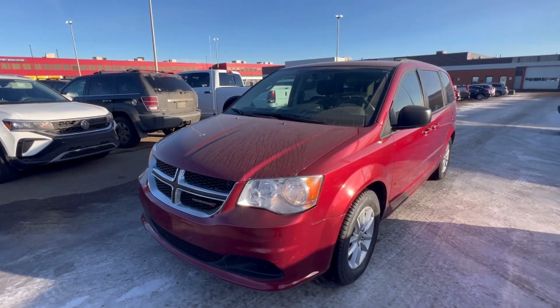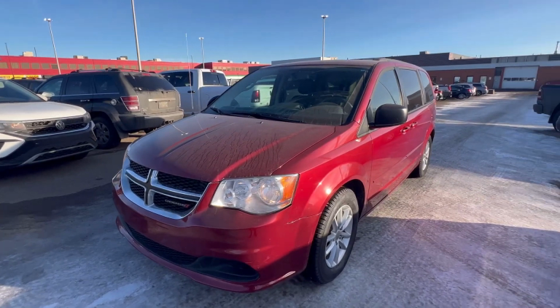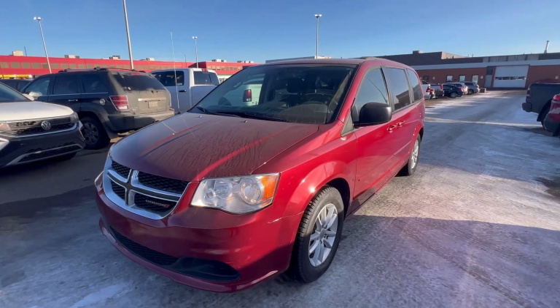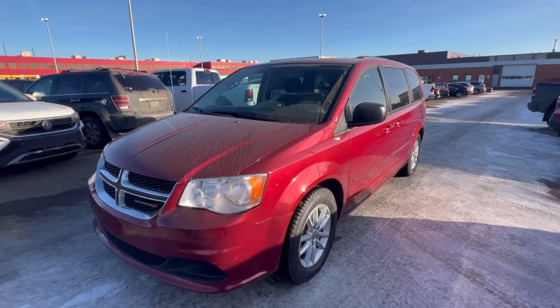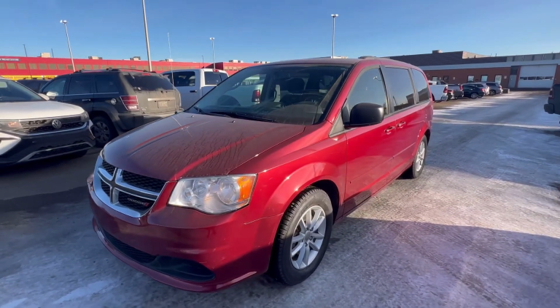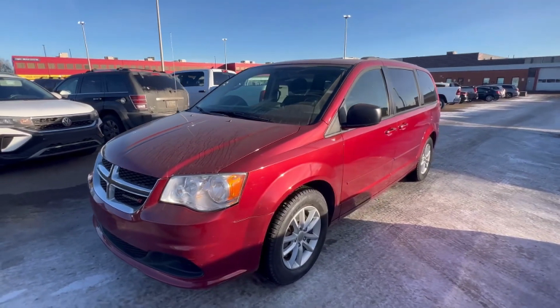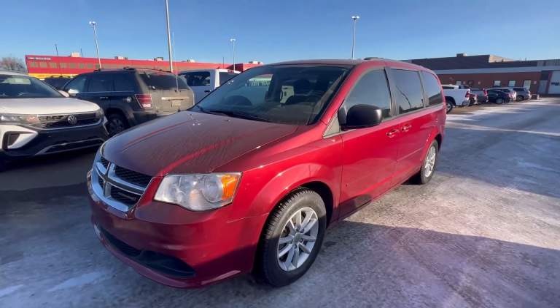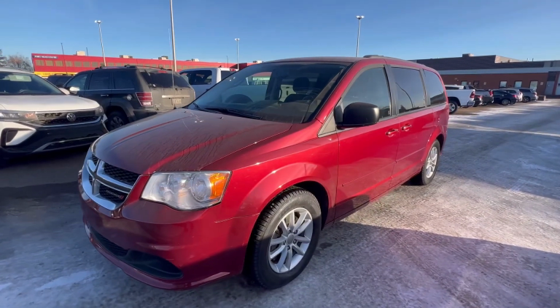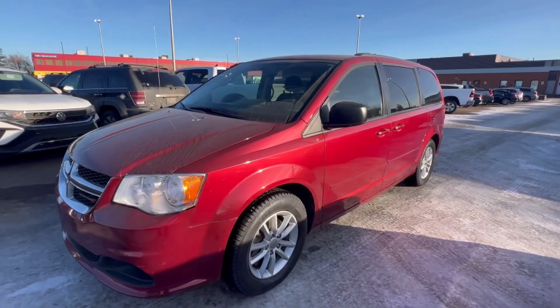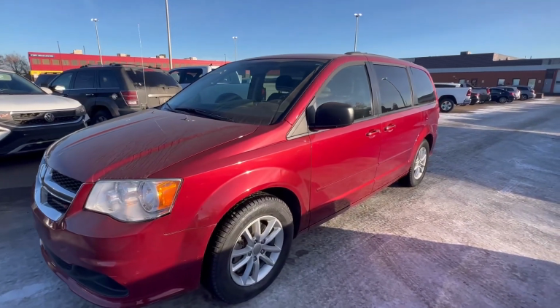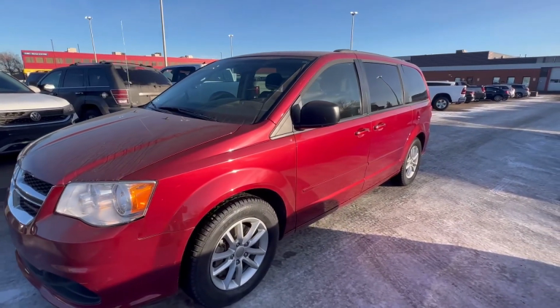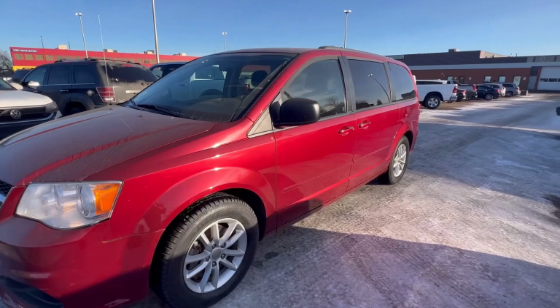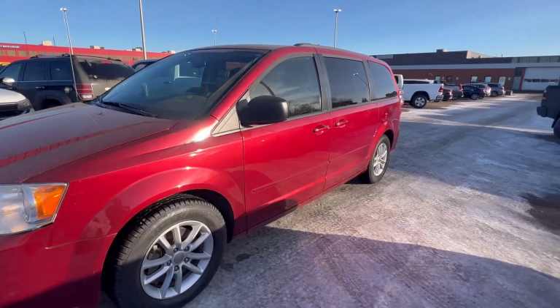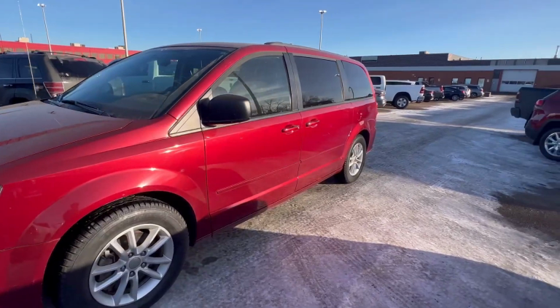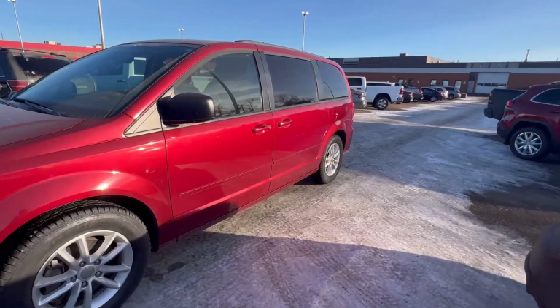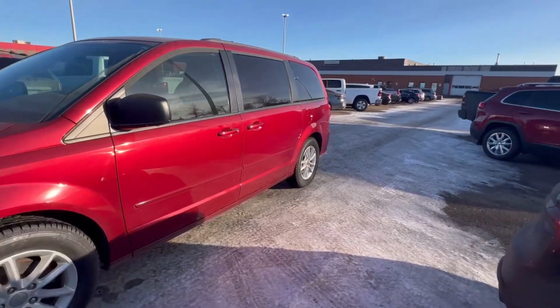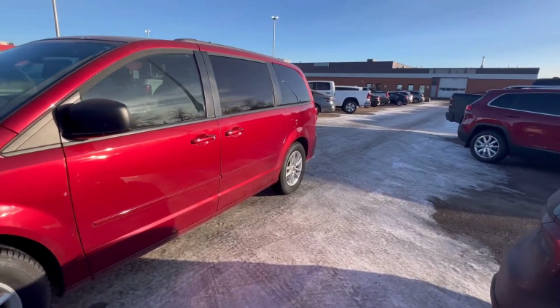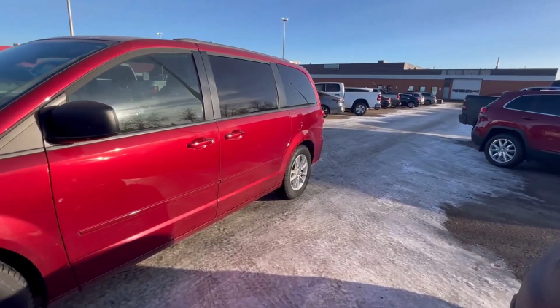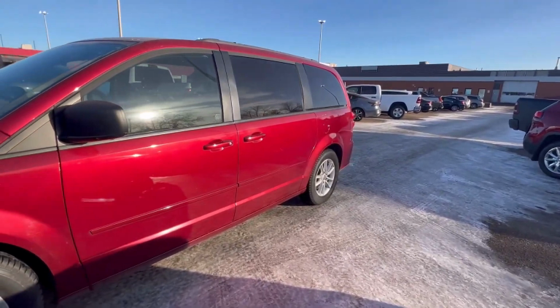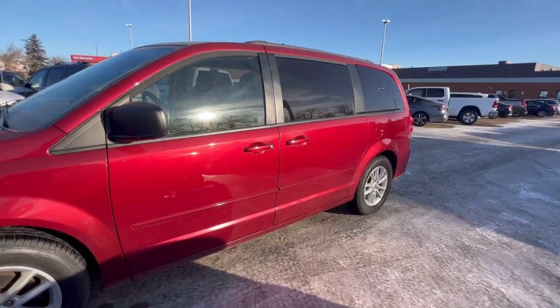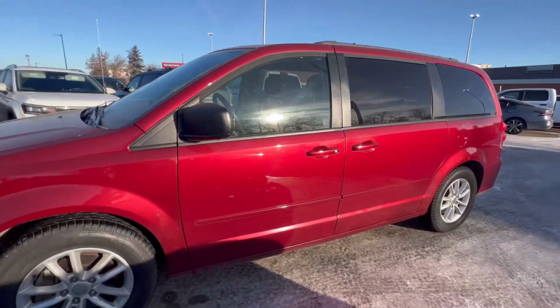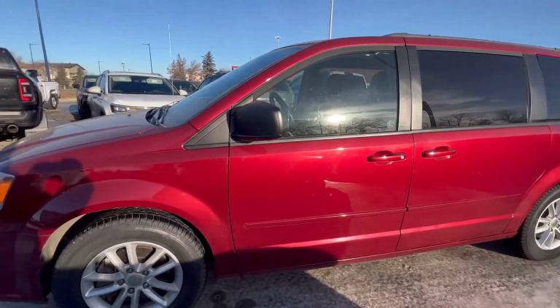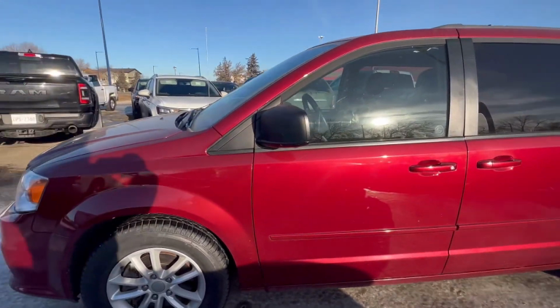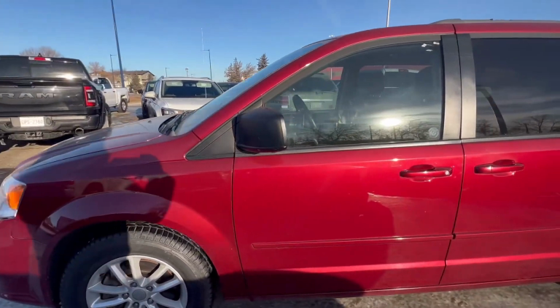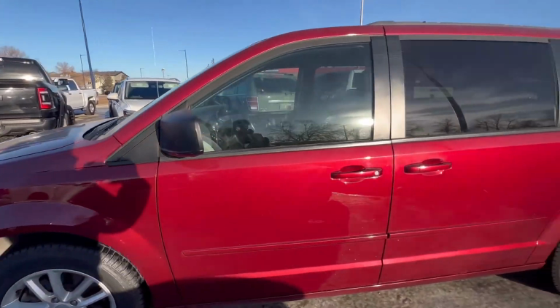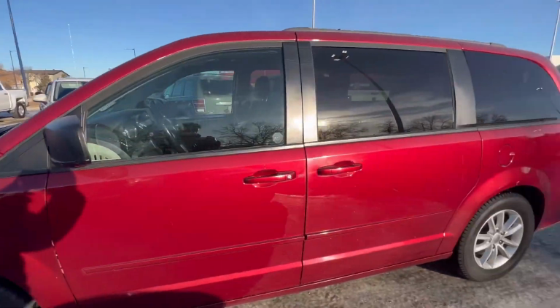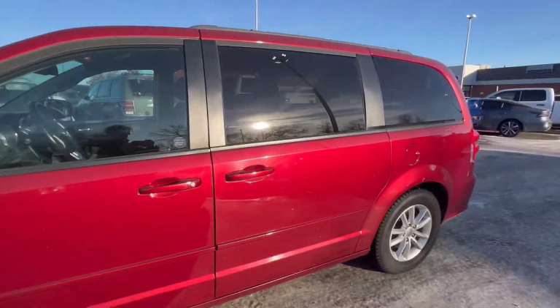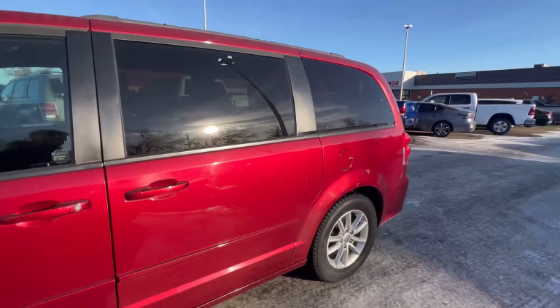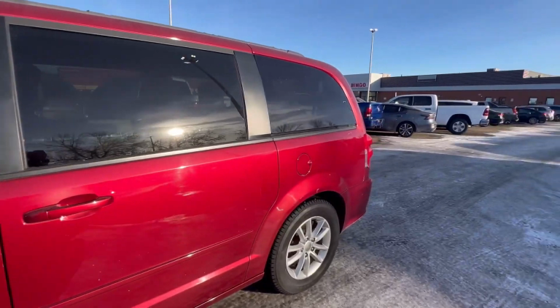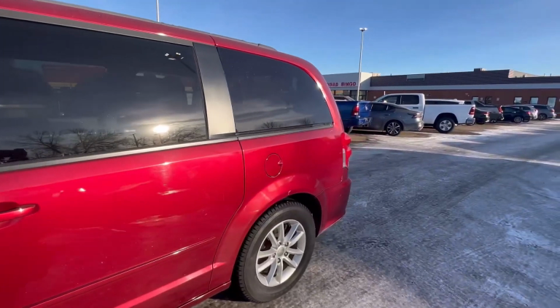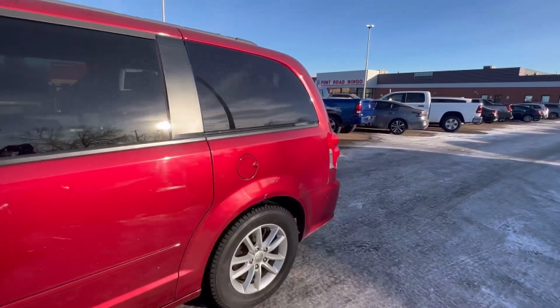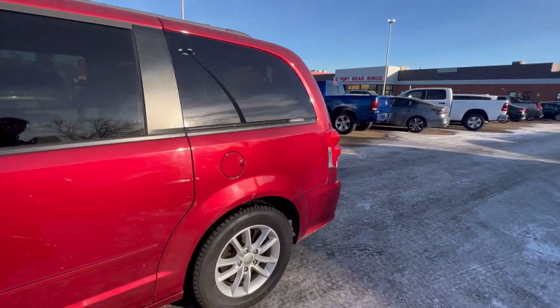Hey Lawrence, Joe here from Lendendary Dodge. Great choice on the 2014 Dodge Grand Caravan. As you can see, it comes in this beautiful red color.